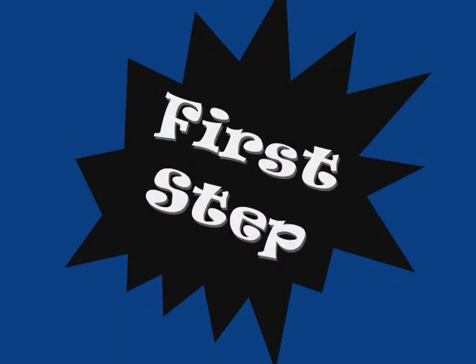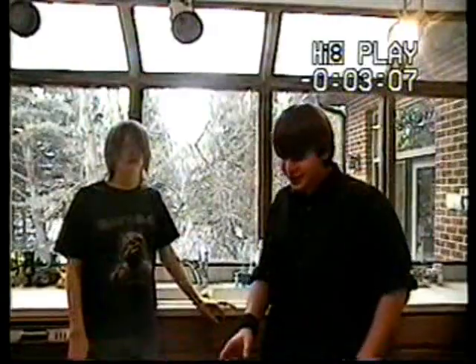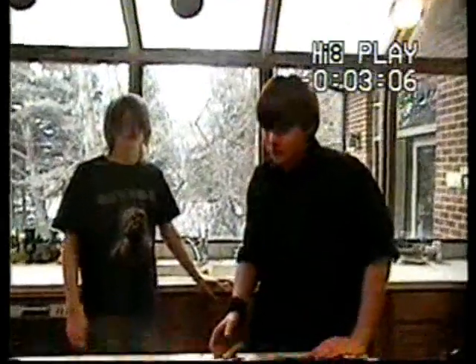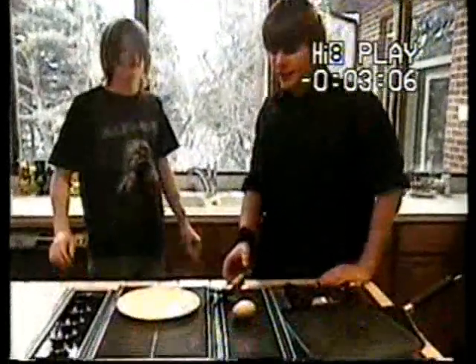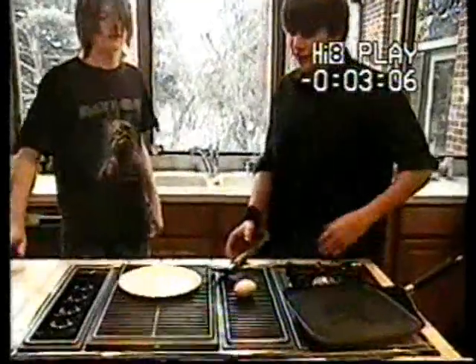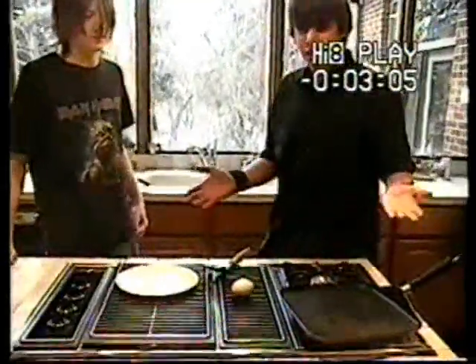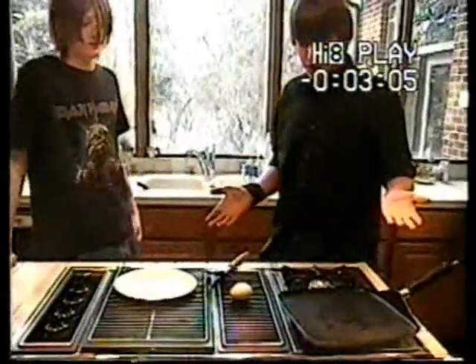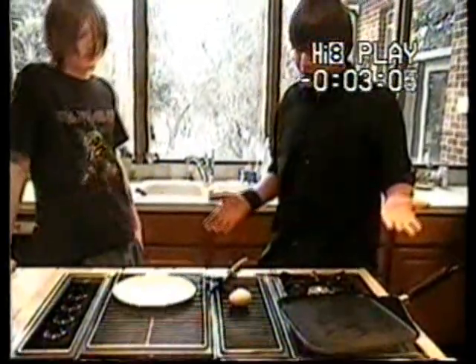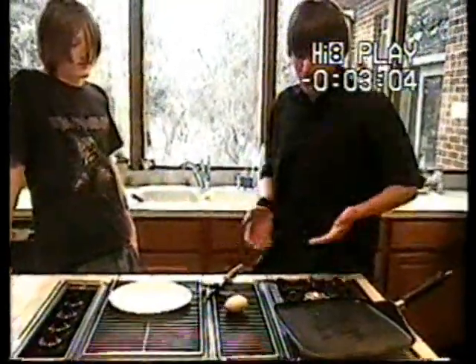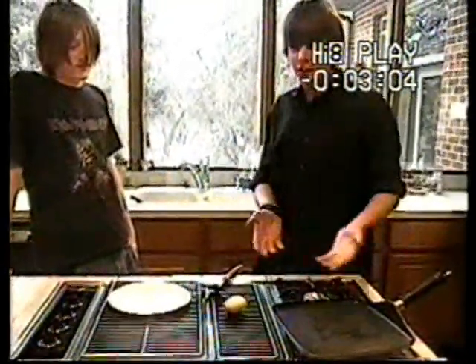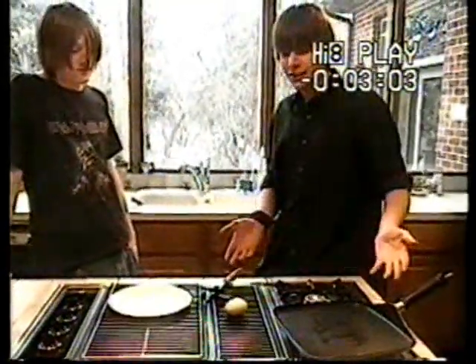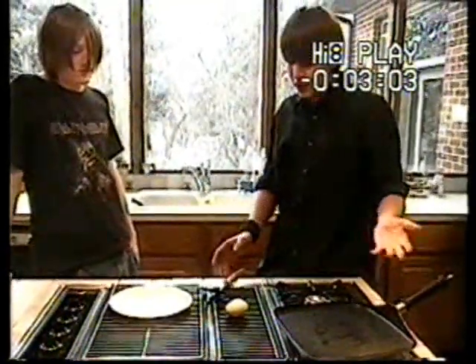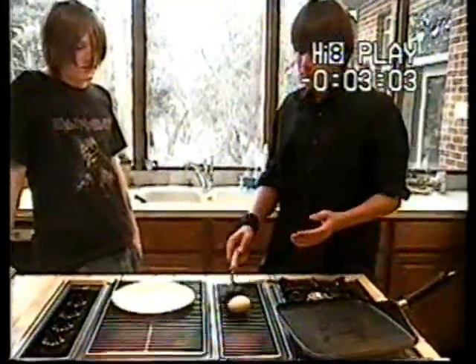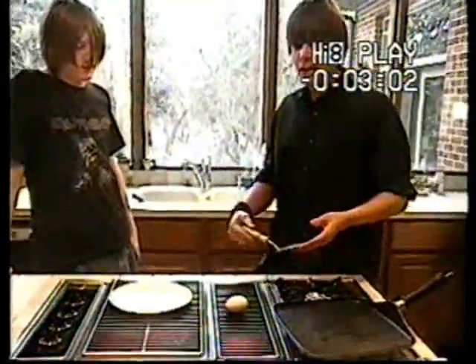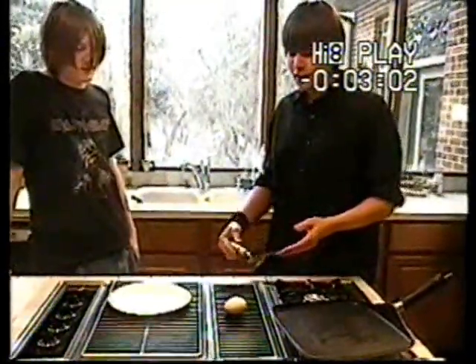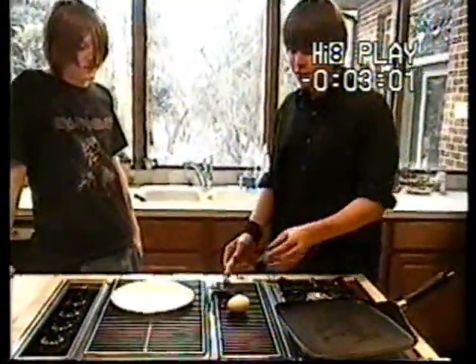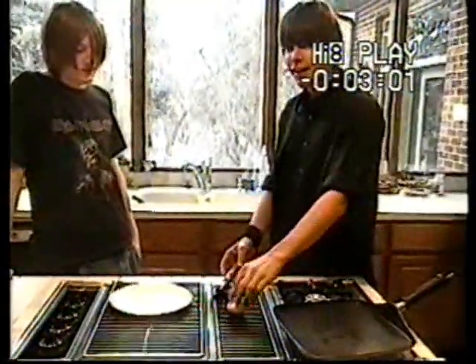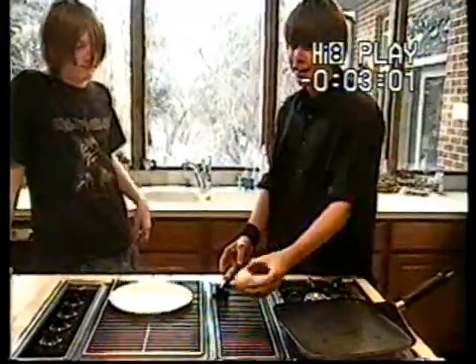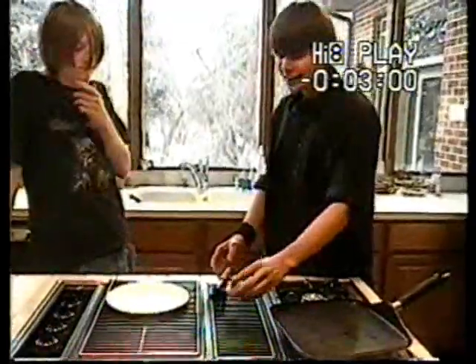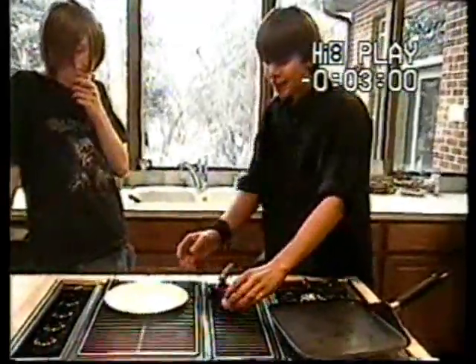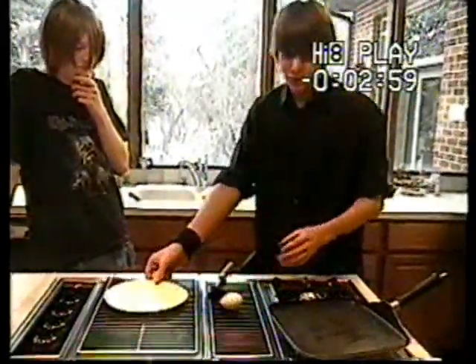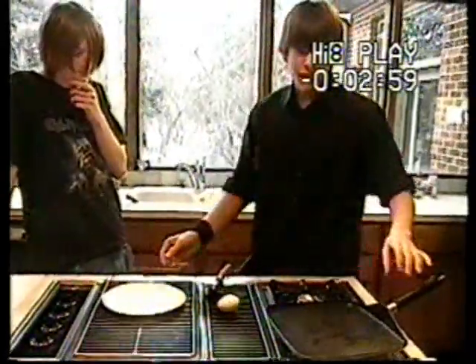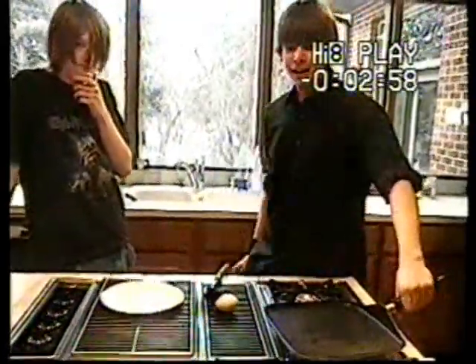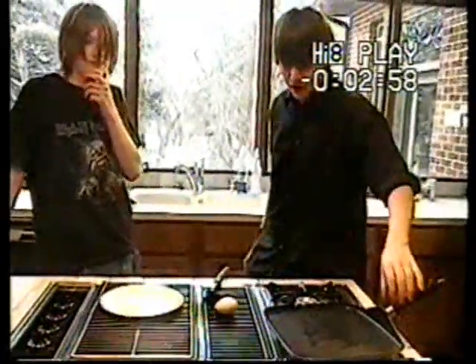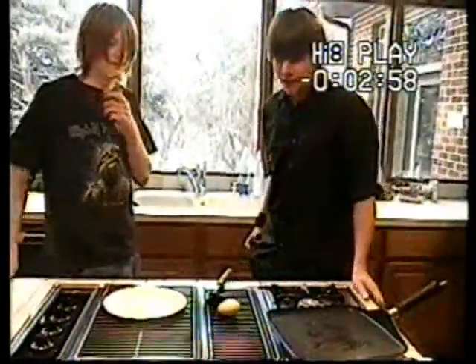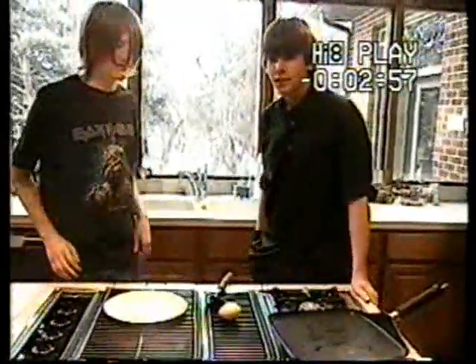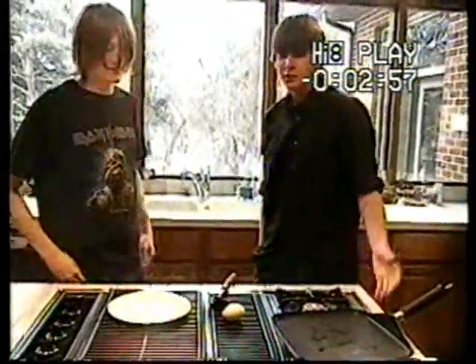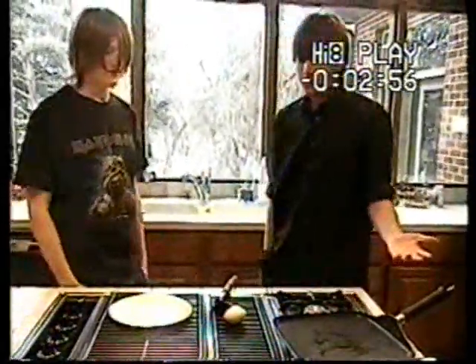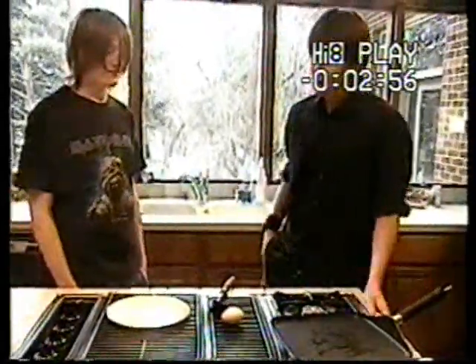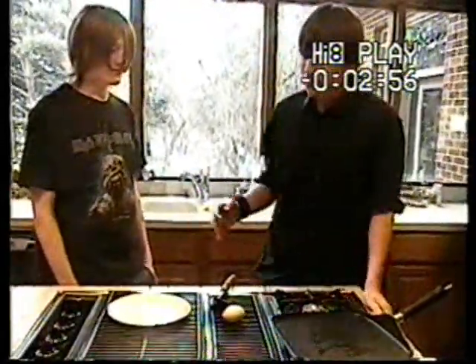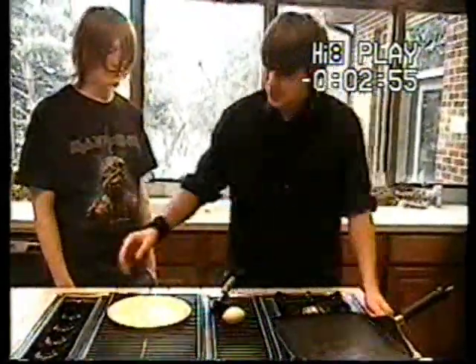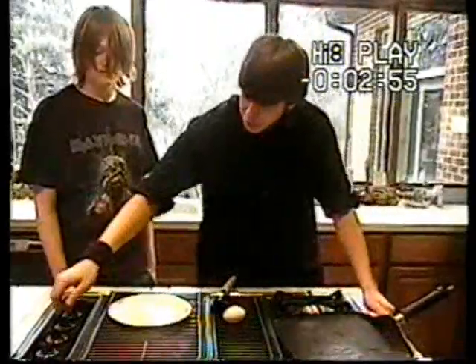The first step in frying an egg is you need to get all the materials. You'll need a stovetop, a spatula, an egg, a plate, and a frying pan. The first step is turning on the stove.